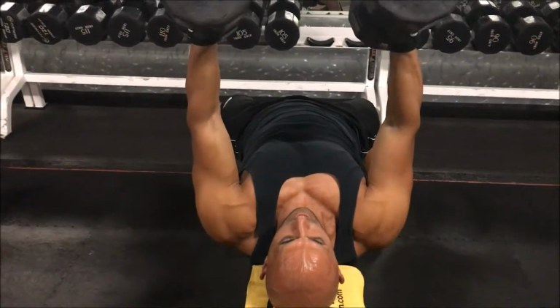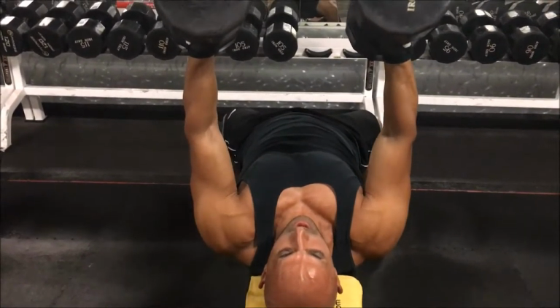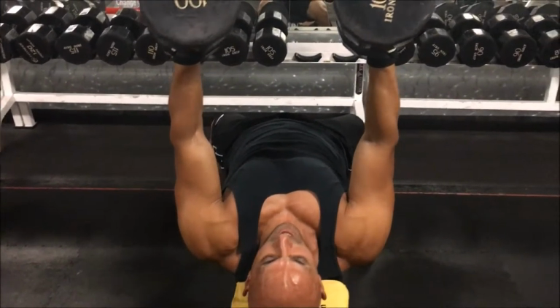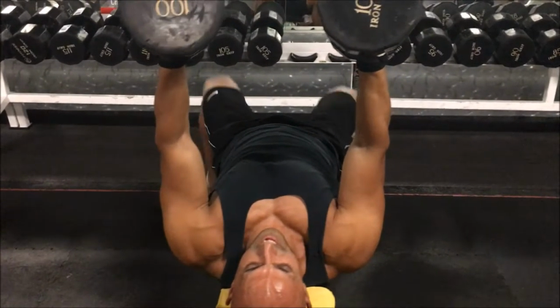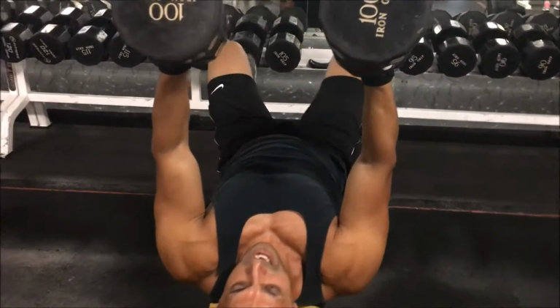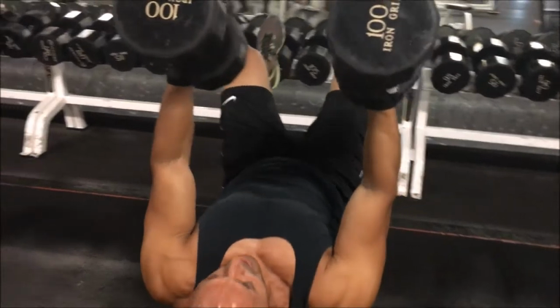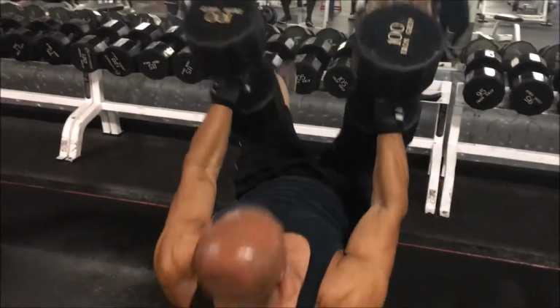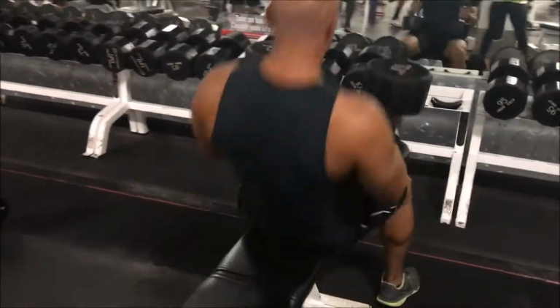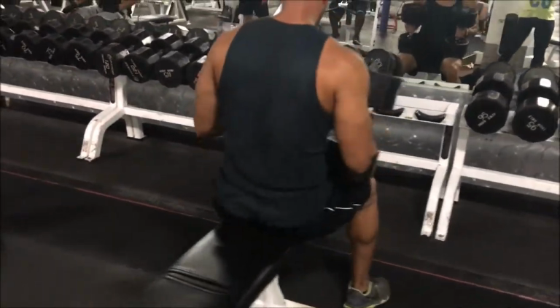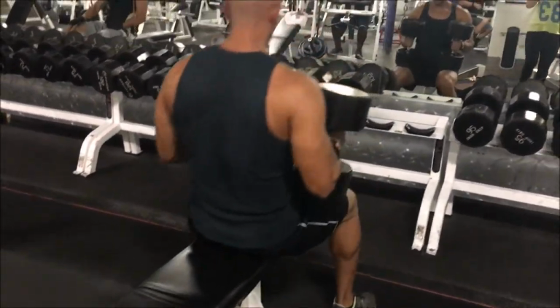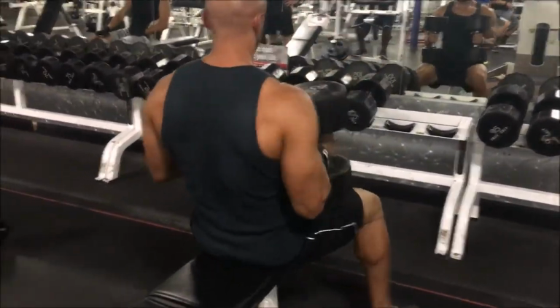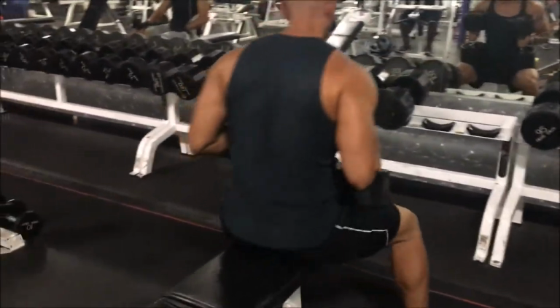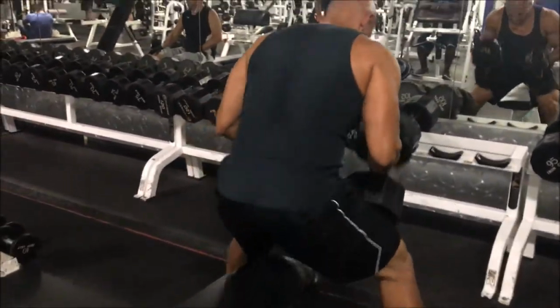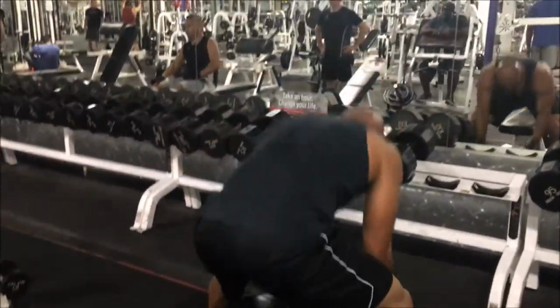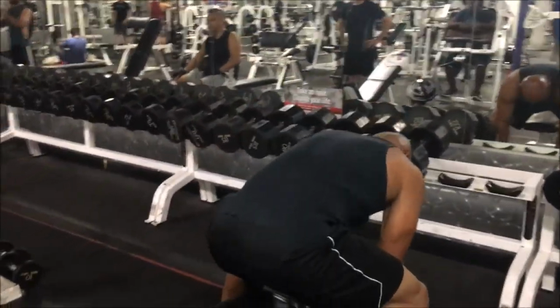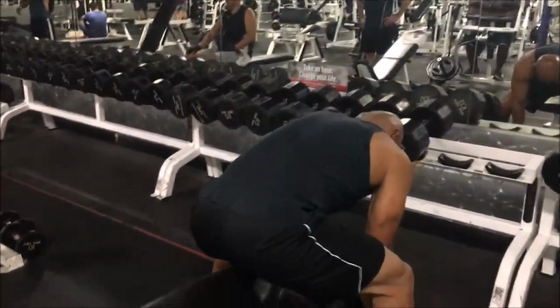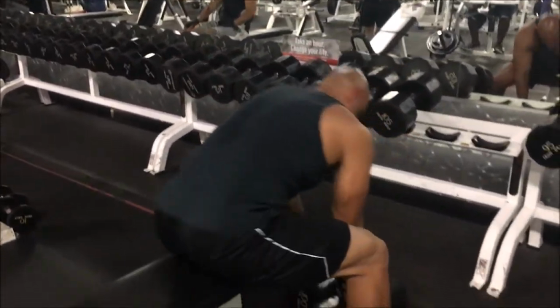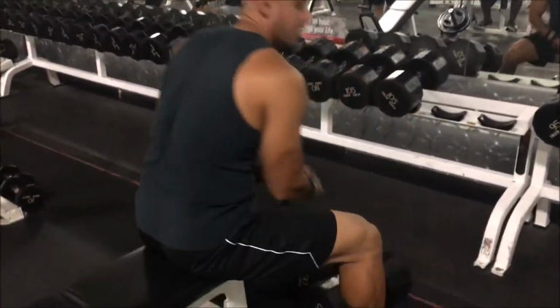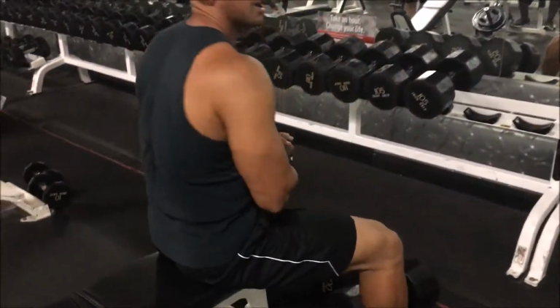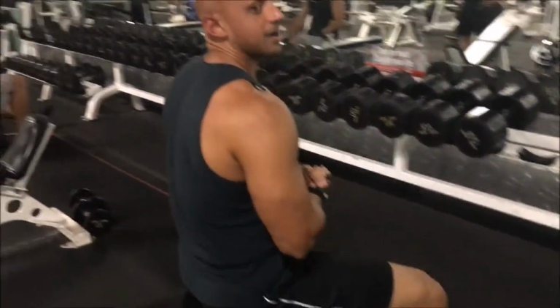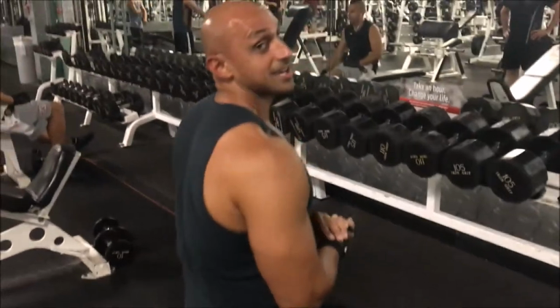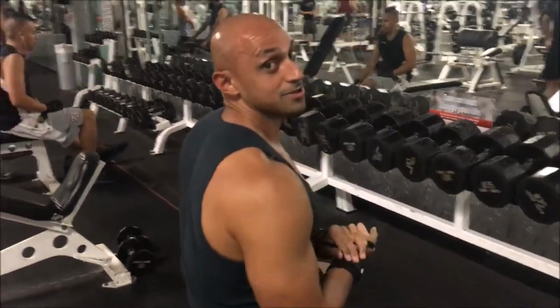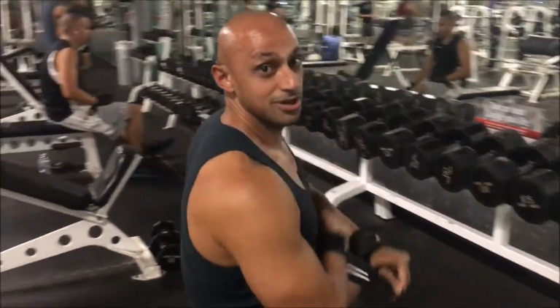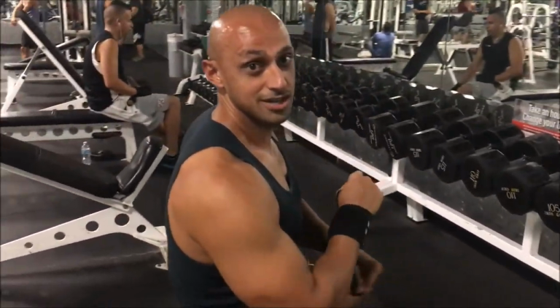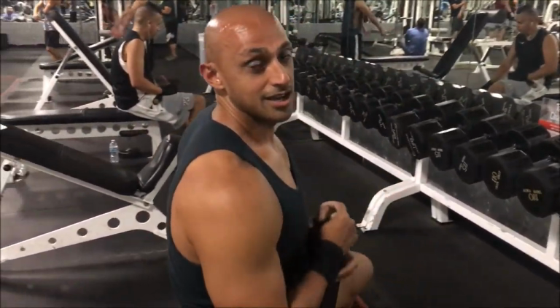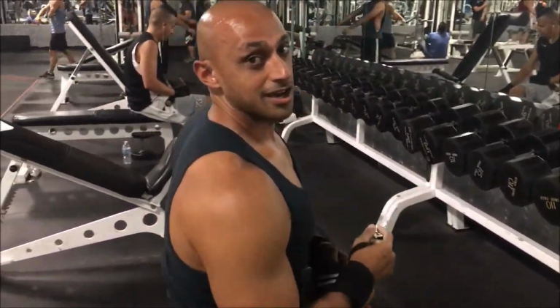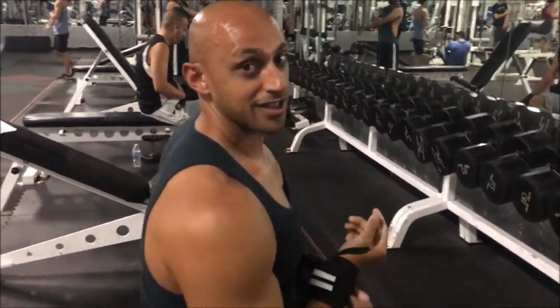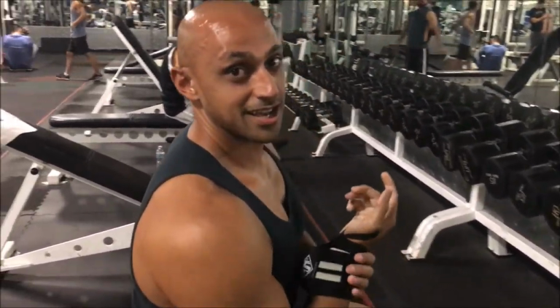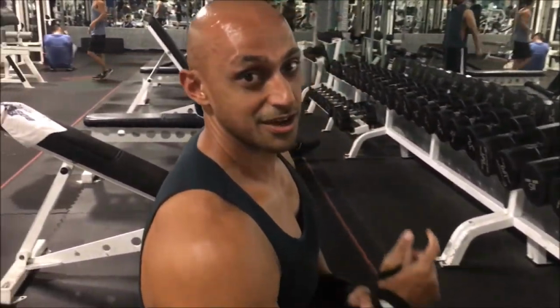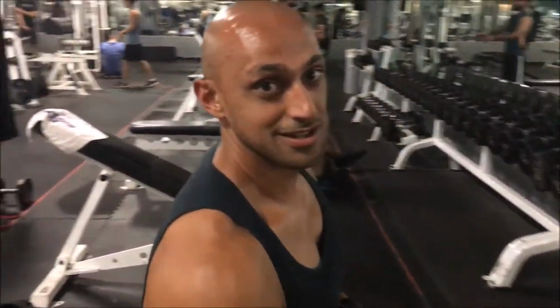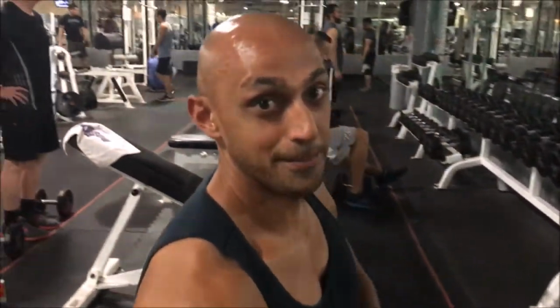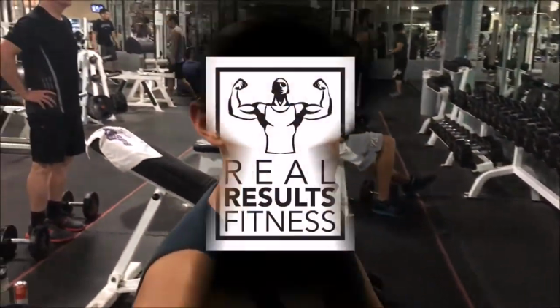I'm gonna go back the same exact way, set the weights down. That's how we do a flat dumbbell bench press.